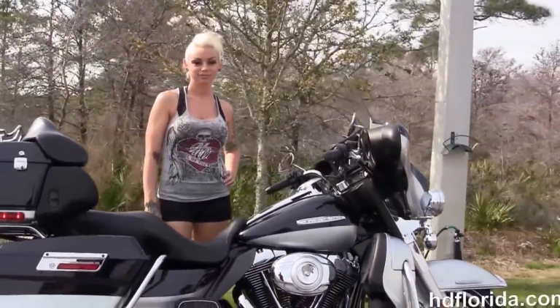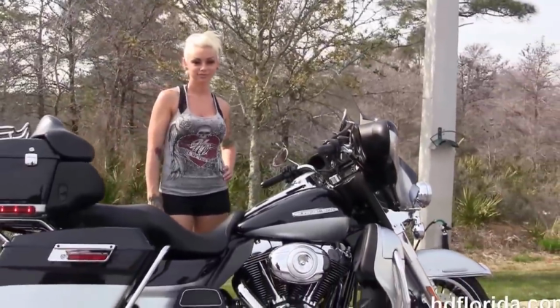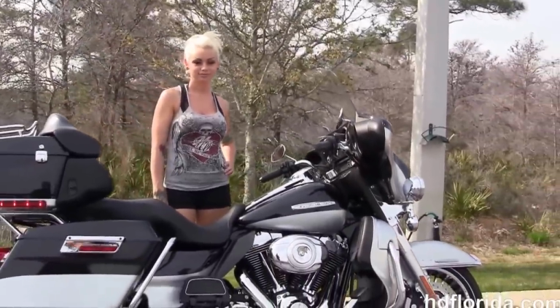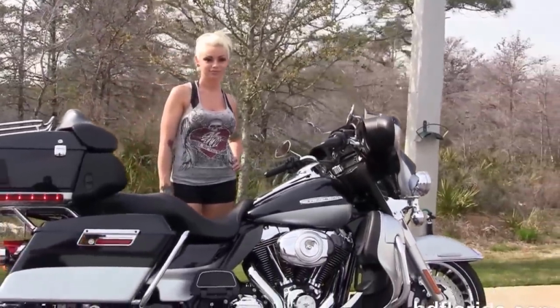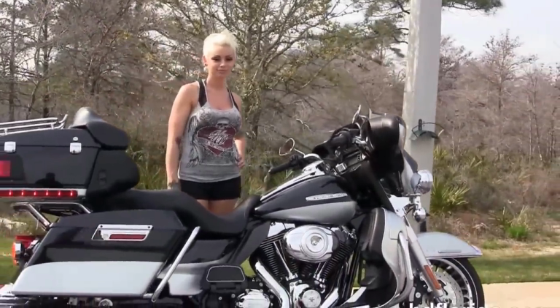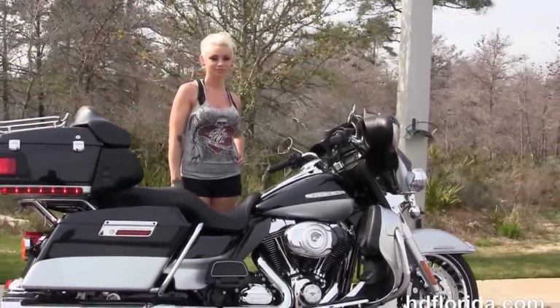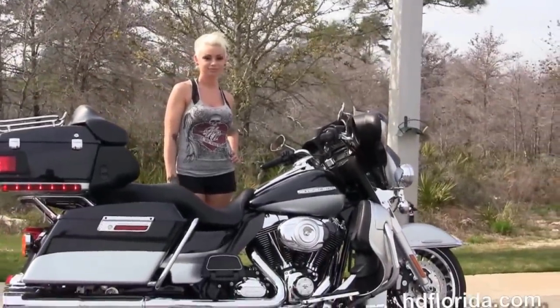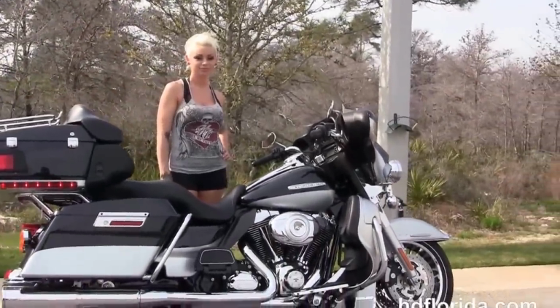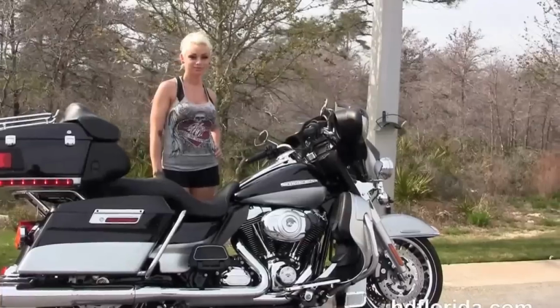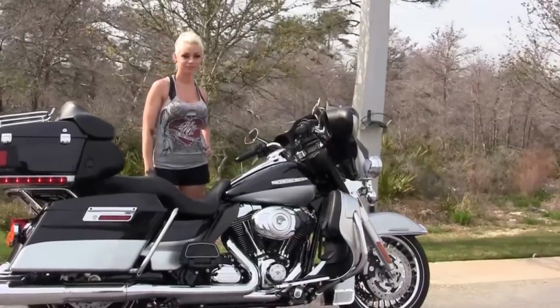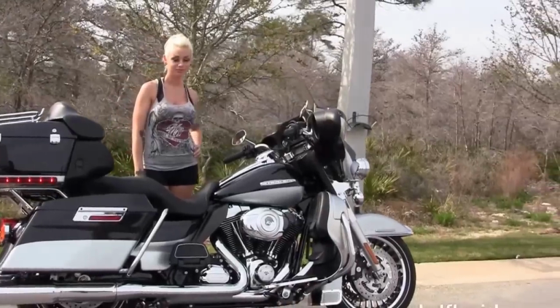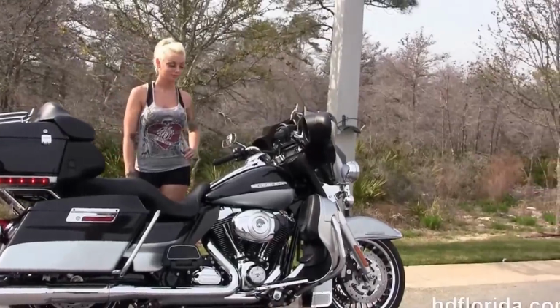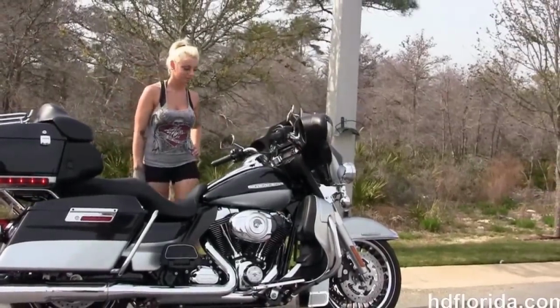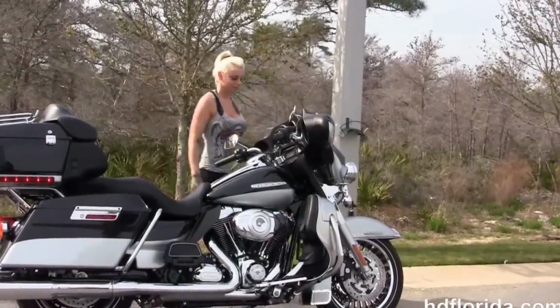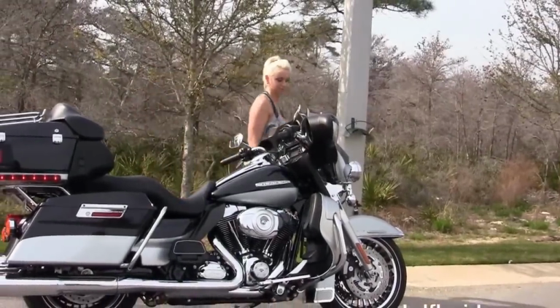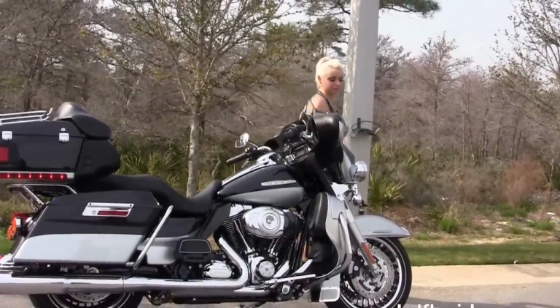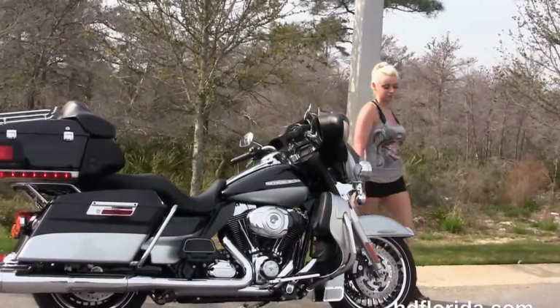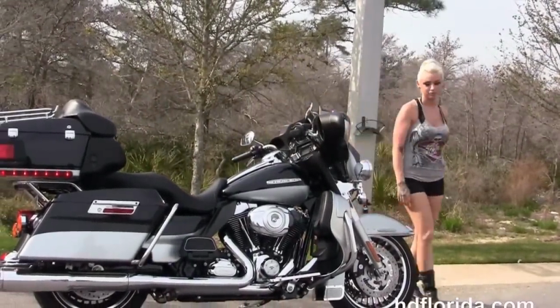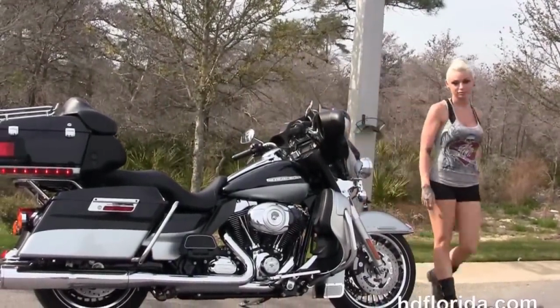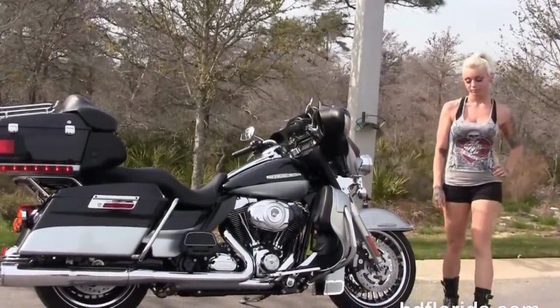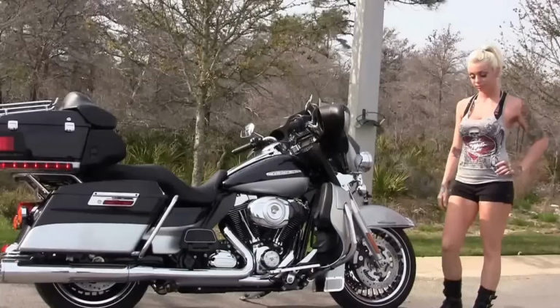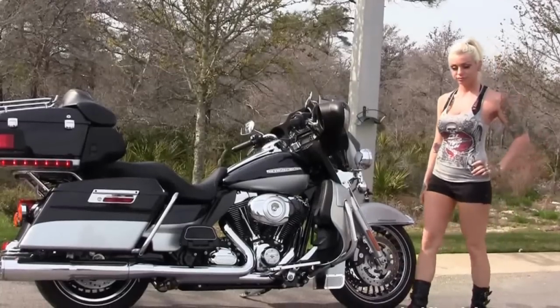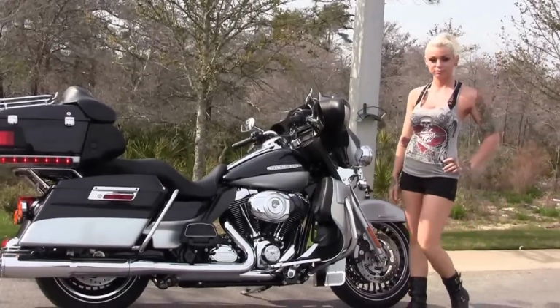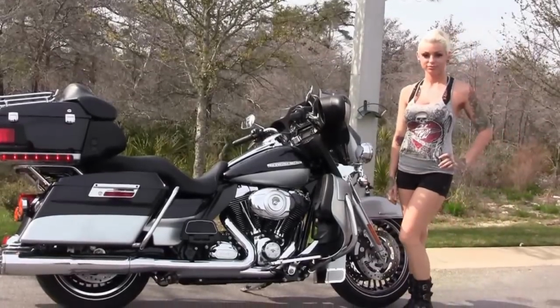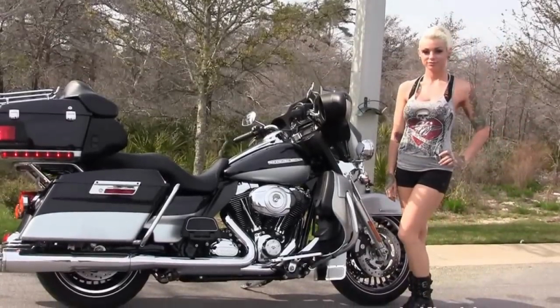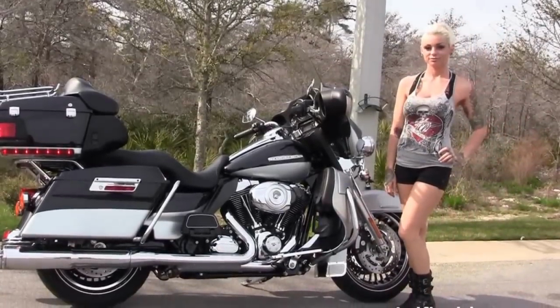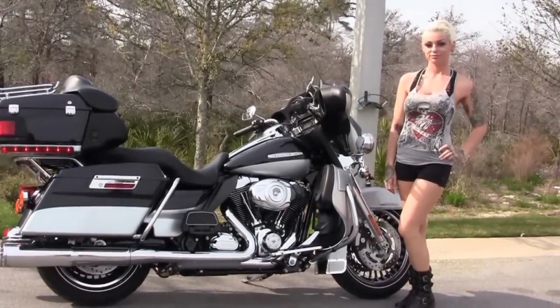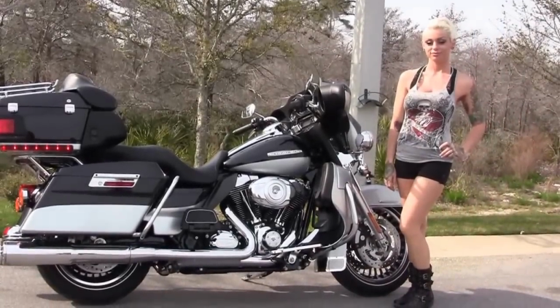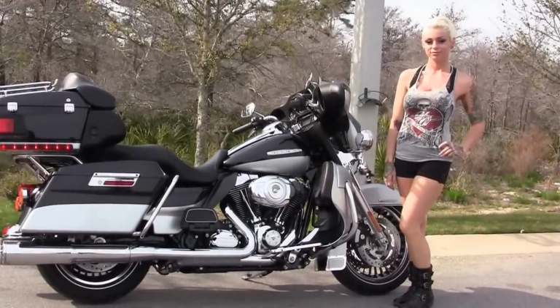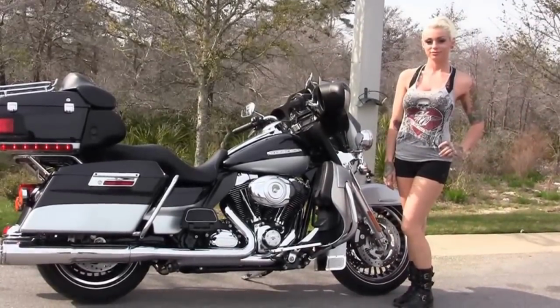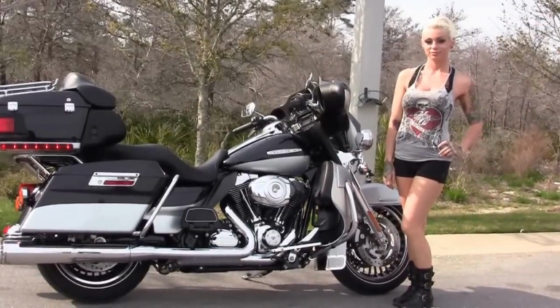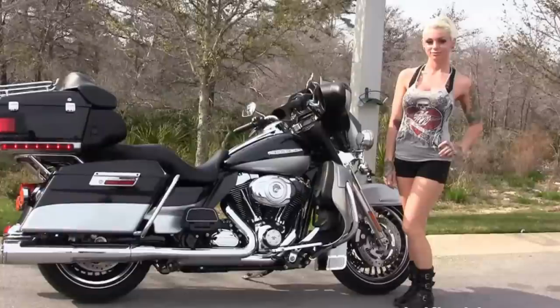We take anything on trade — import motorcycles, cars, campers, trailers, boats, RVs, ATVs — you name it, we take it as long as we don't have to feed it. We're rated number one in customer service, having over 1,200 new and previously enjoyed motorcycles for you to choose from, and we ship used bikes anywhere in the world.